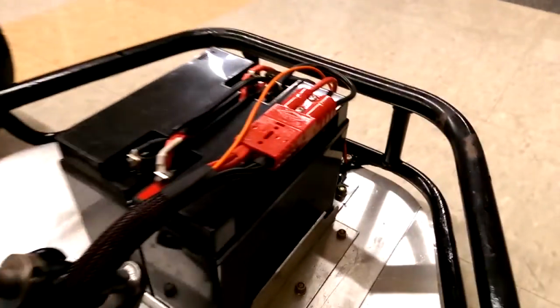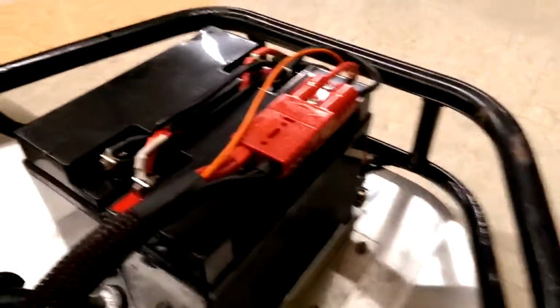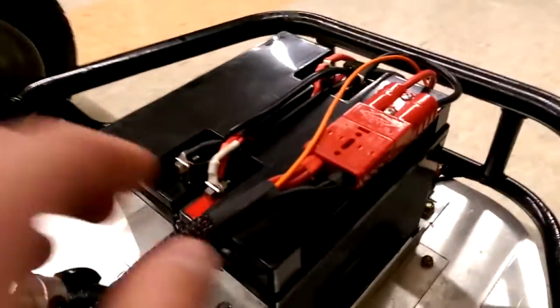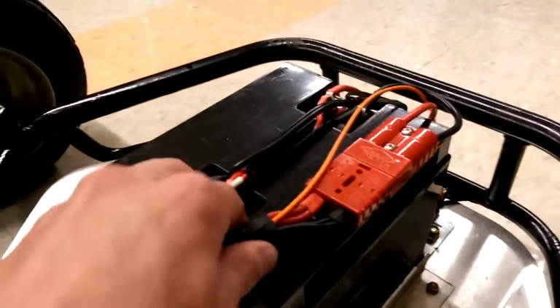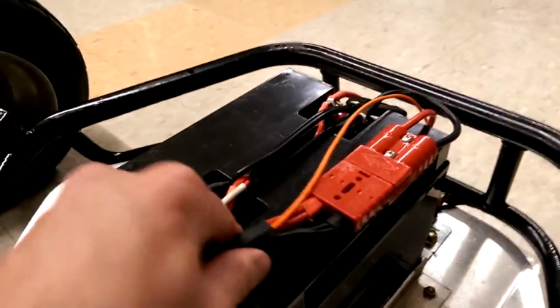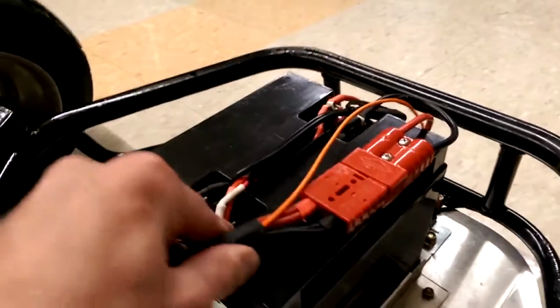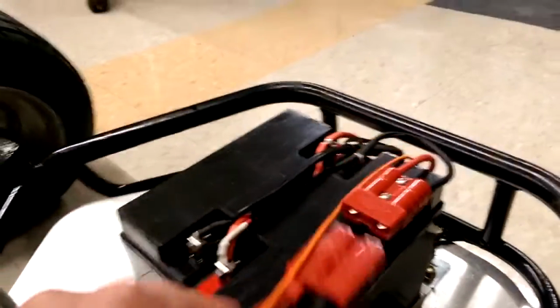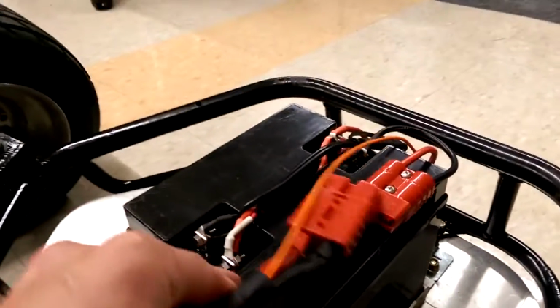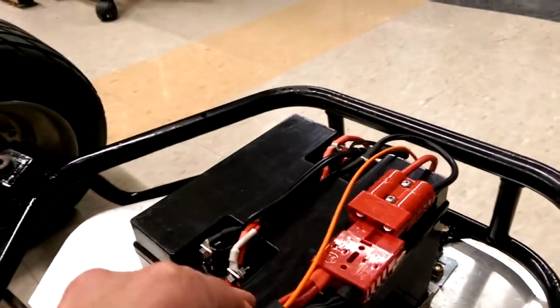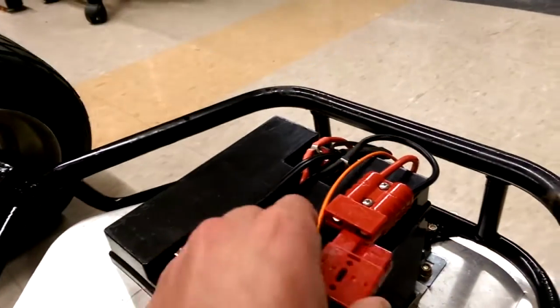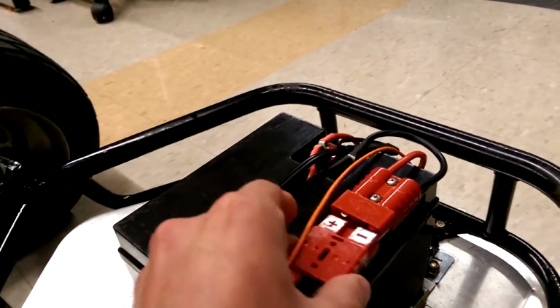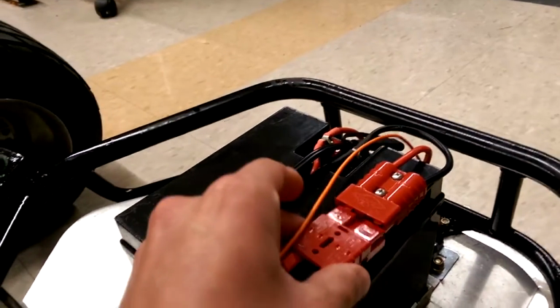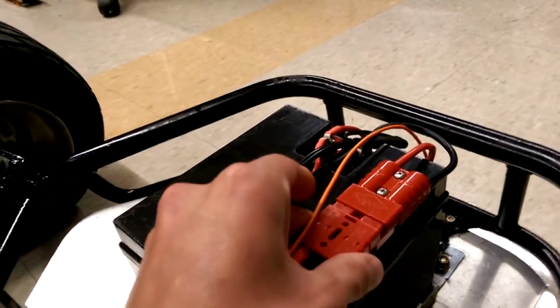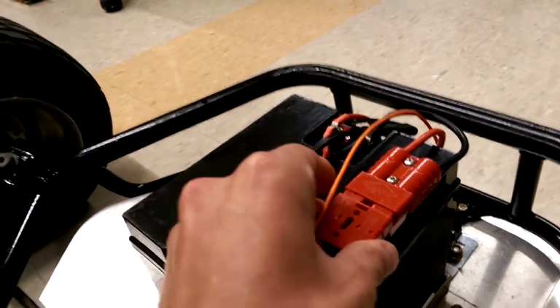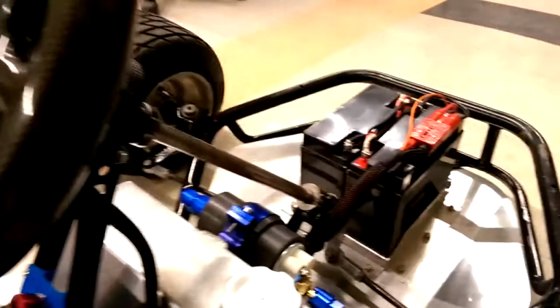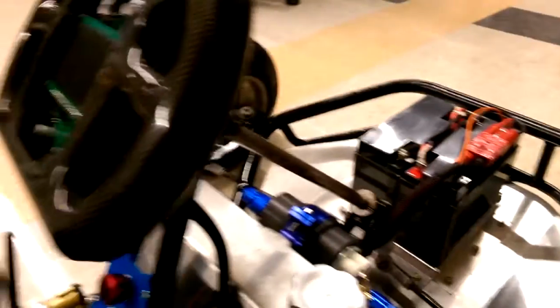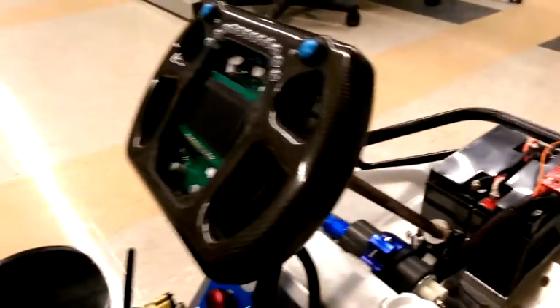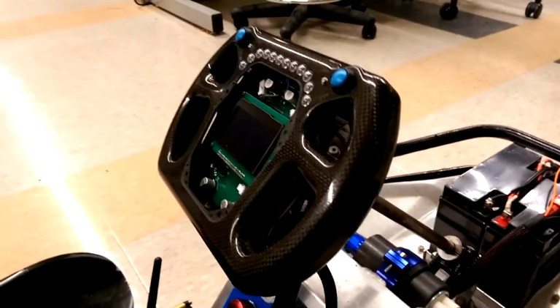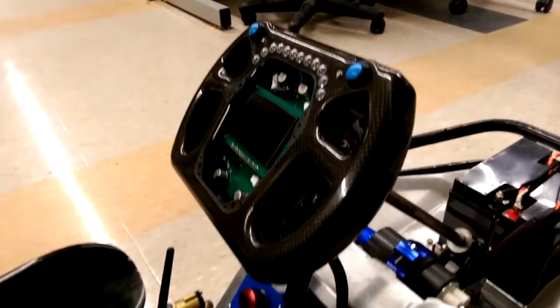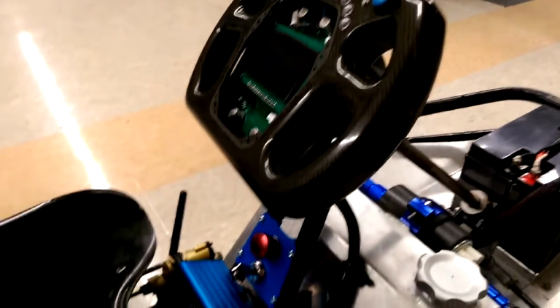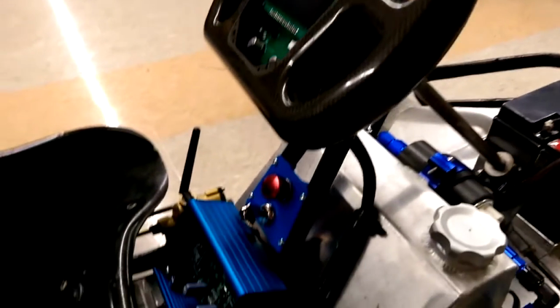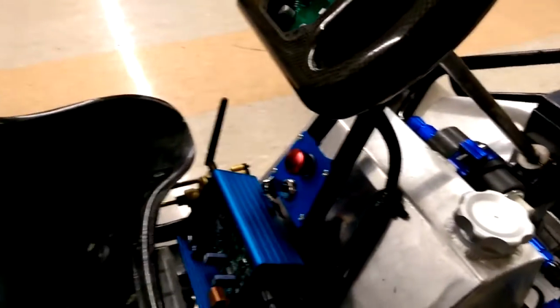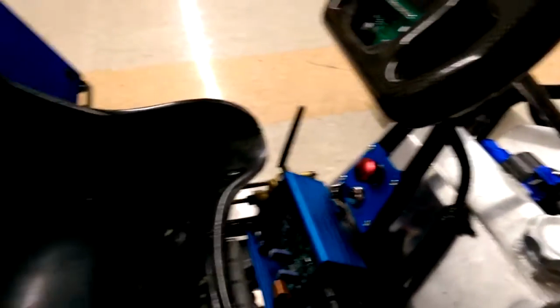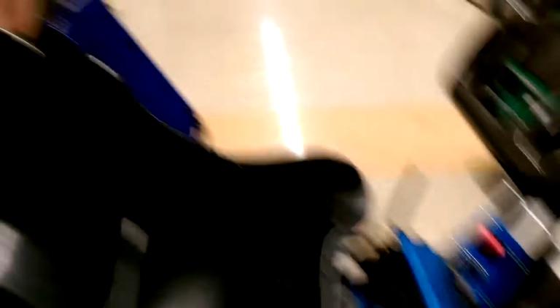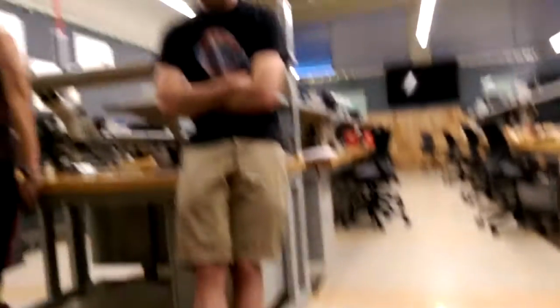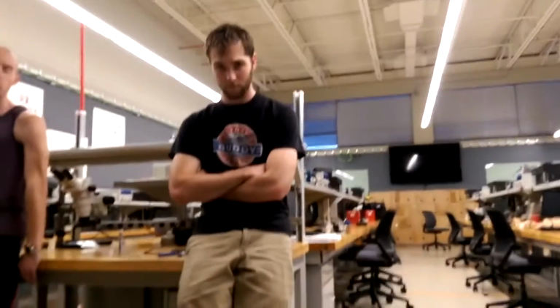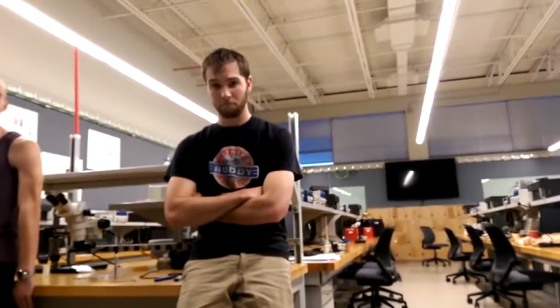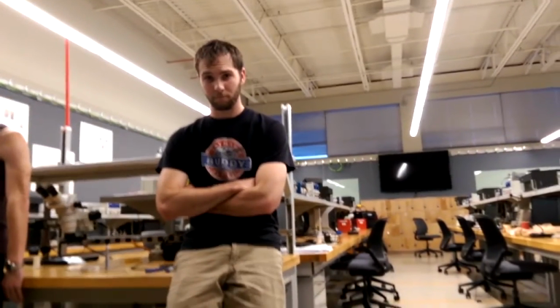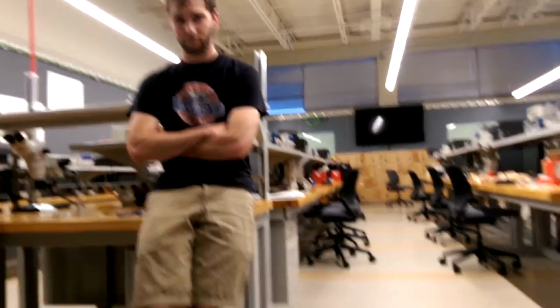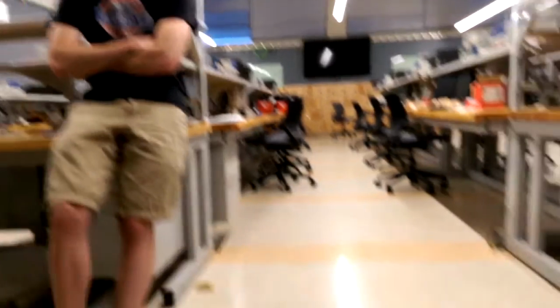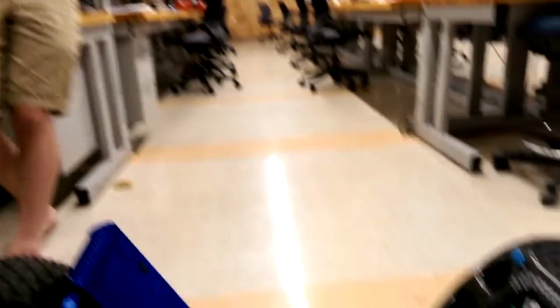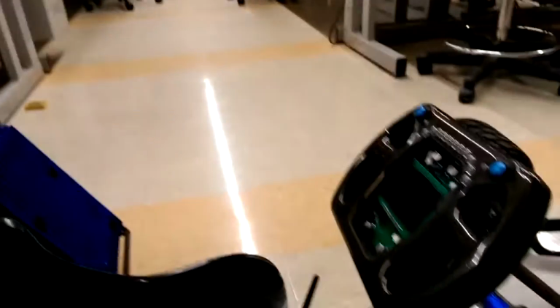Also within reach of the driver is the main battery connector, which can be pulled to shut down the system. We'll go ahead and go to Jordan for the steering wheel.